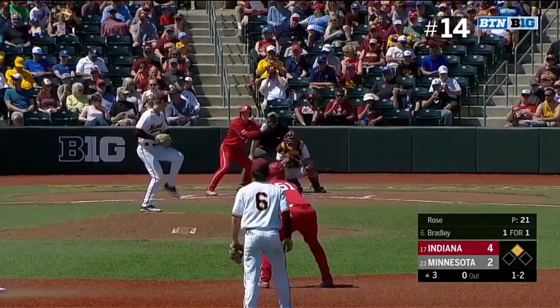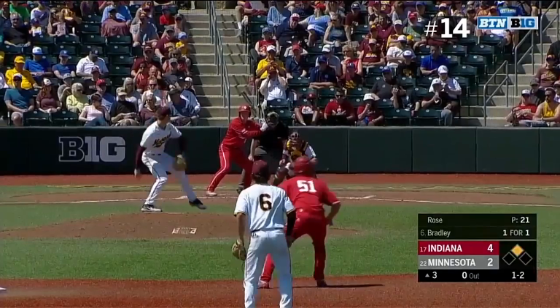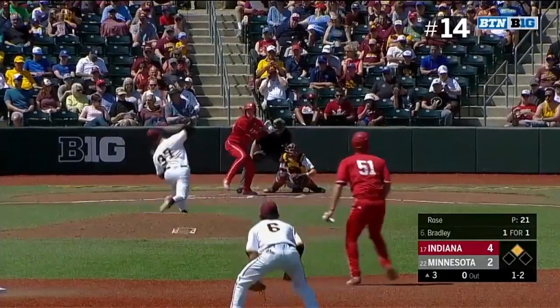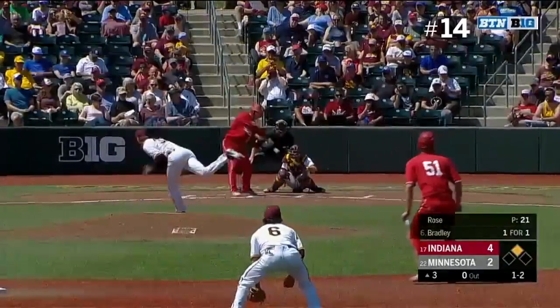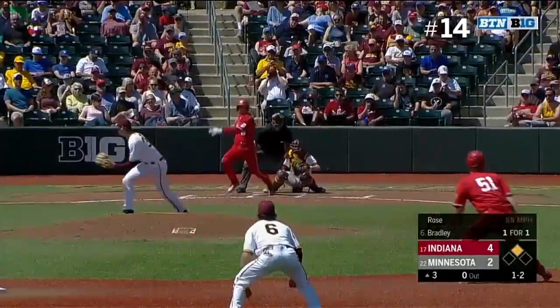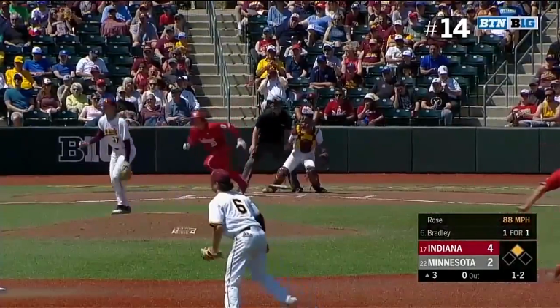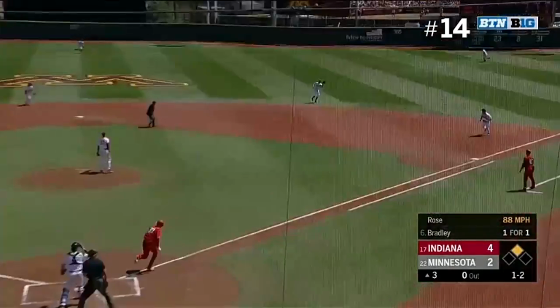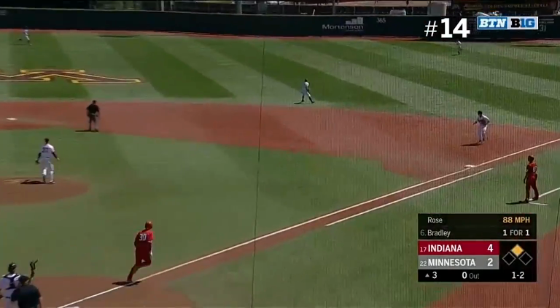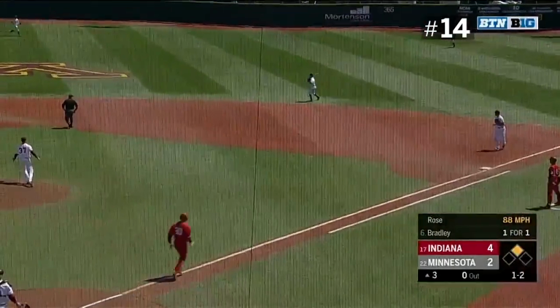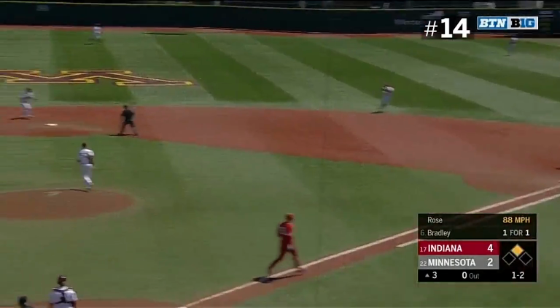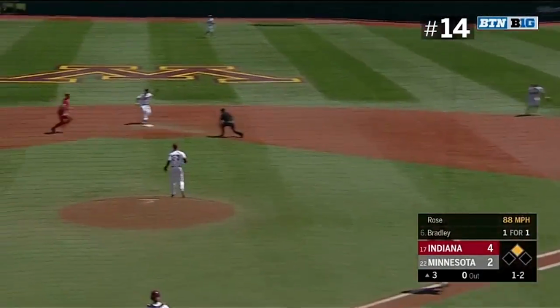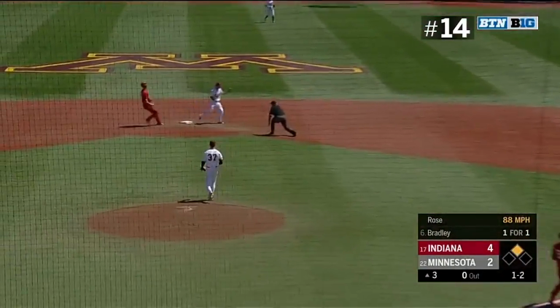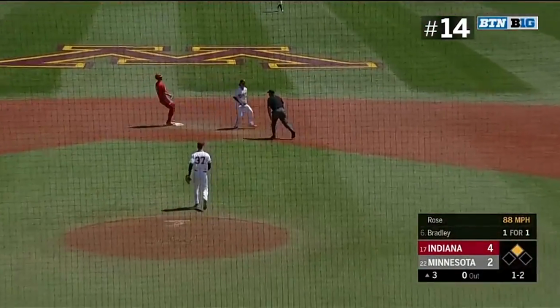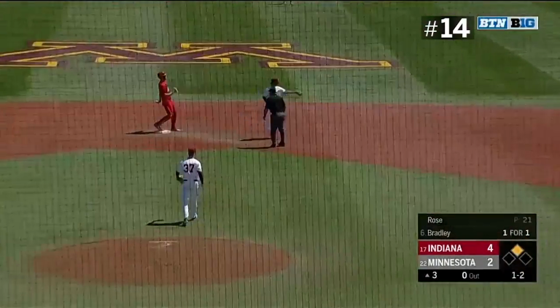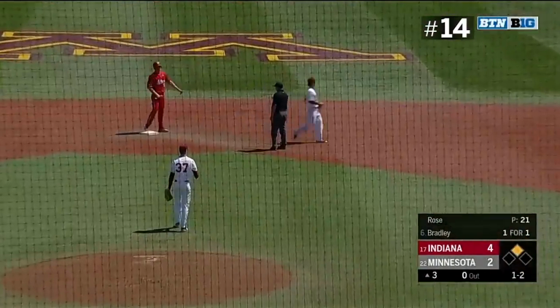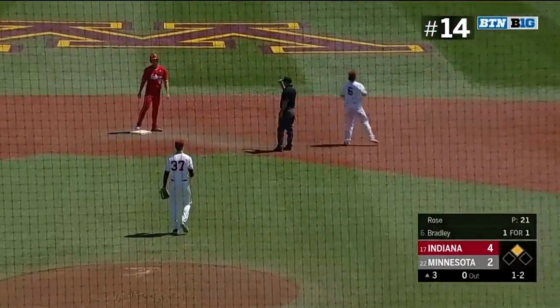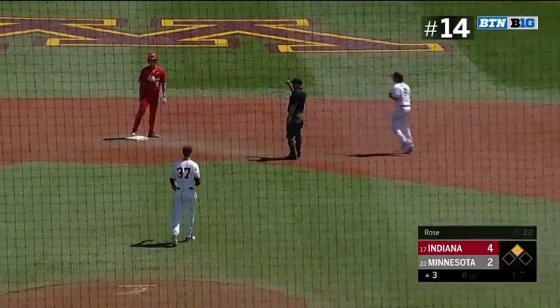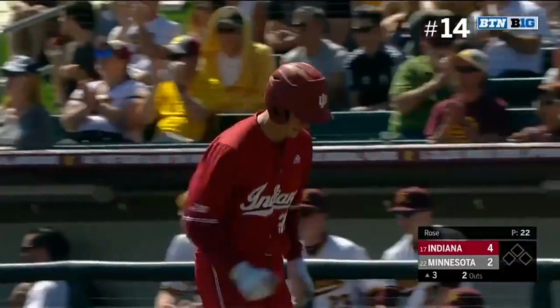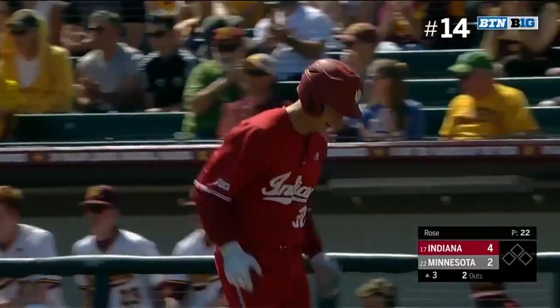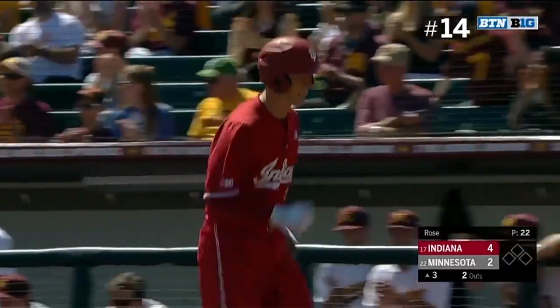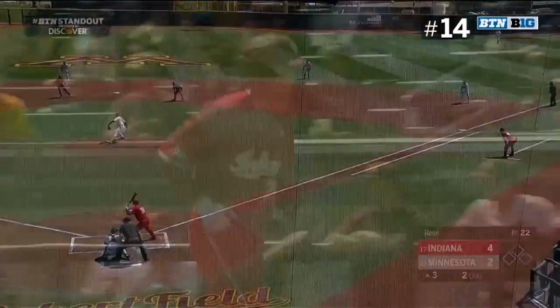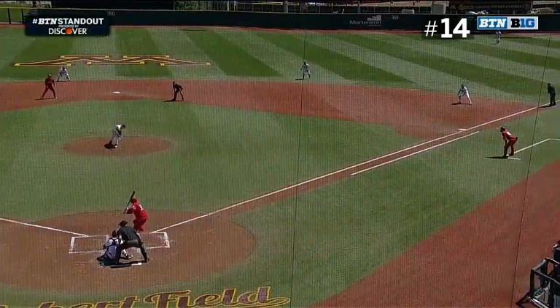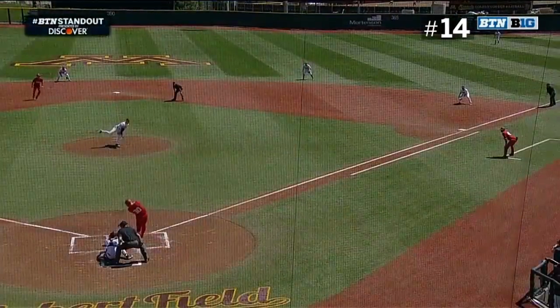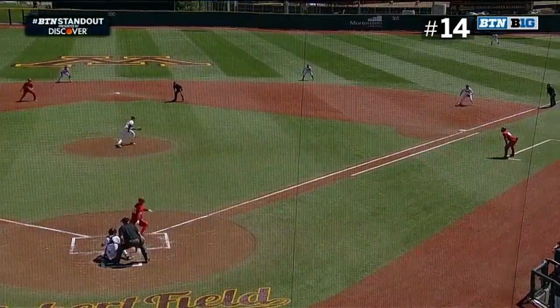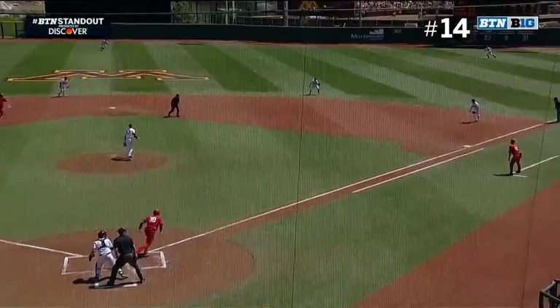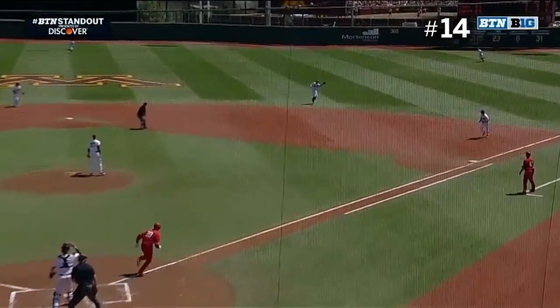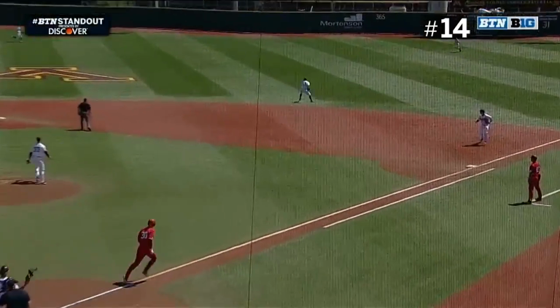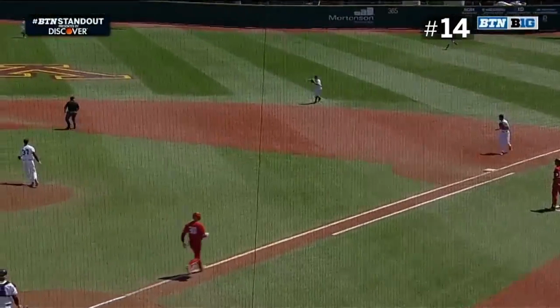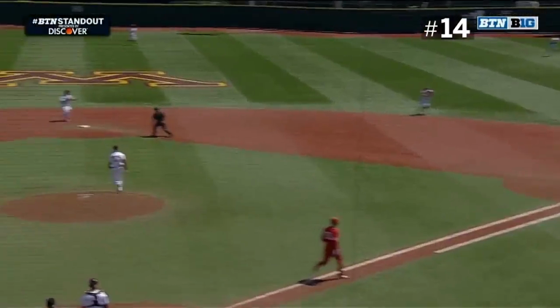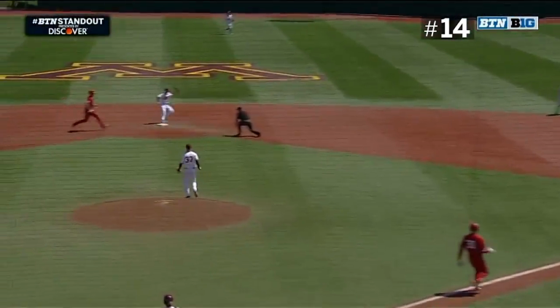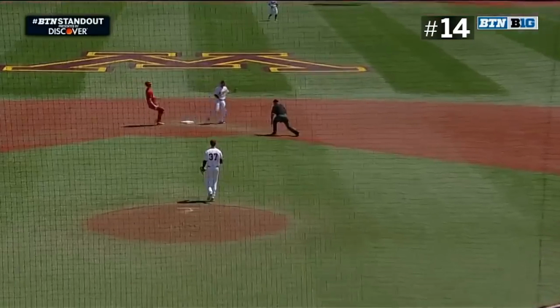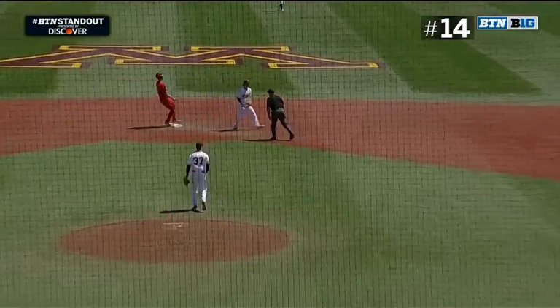The 1-2 on the way. Hit hard to the right side and speared by Pedersen, and they double off Sowers. Two gone. Pedersen is there — it's the double play.